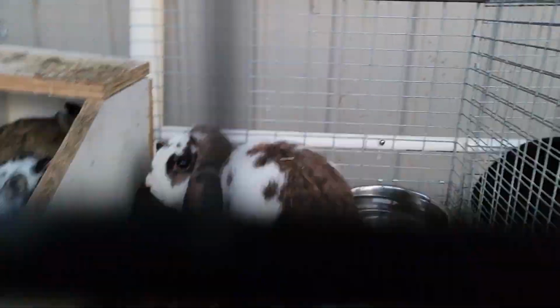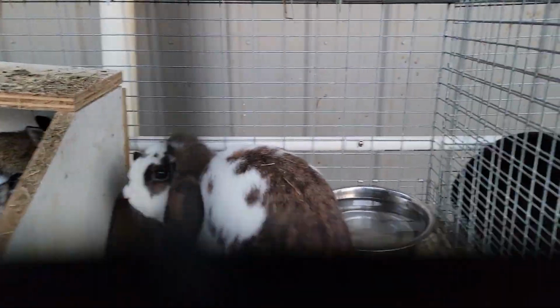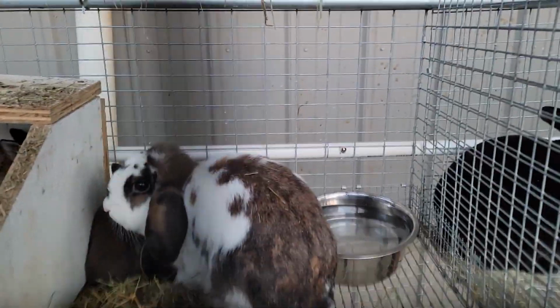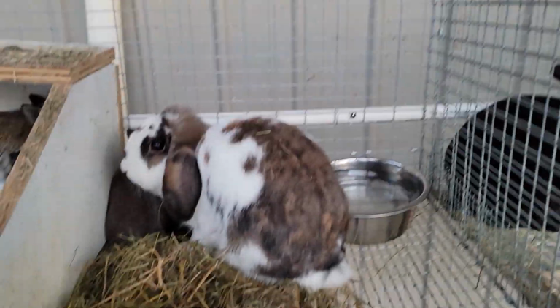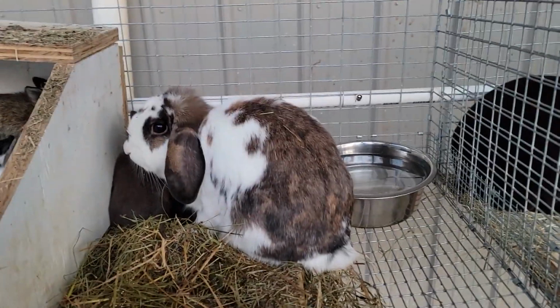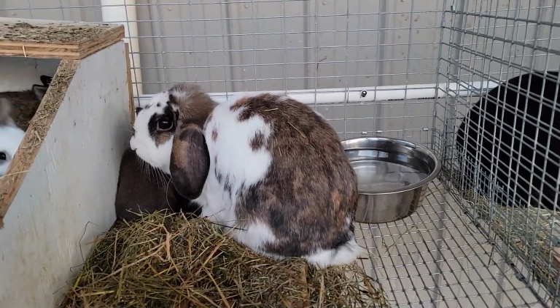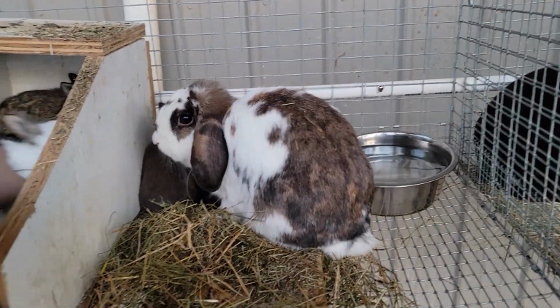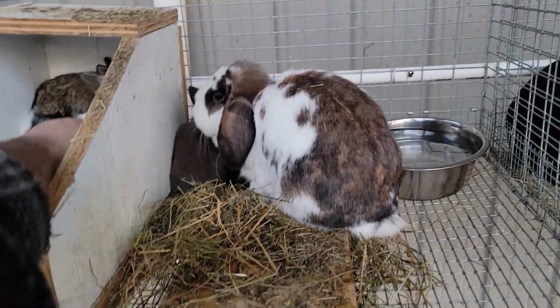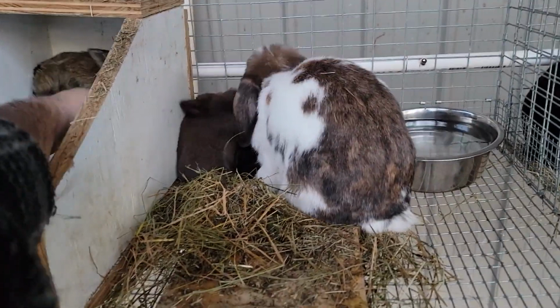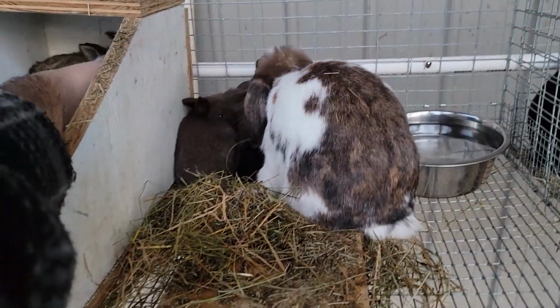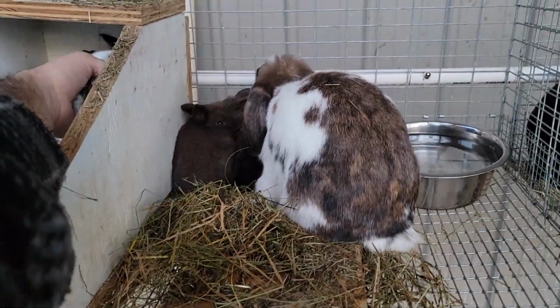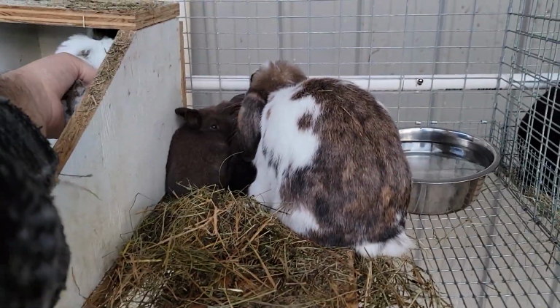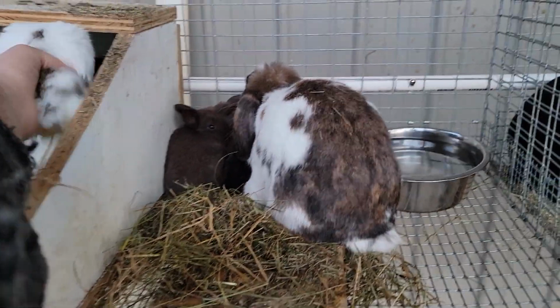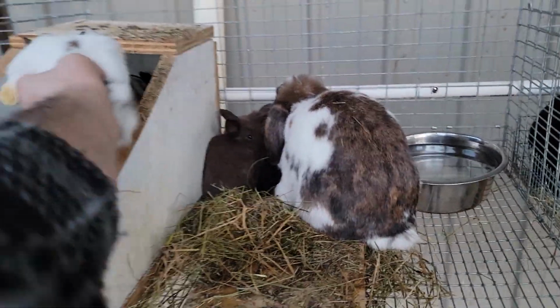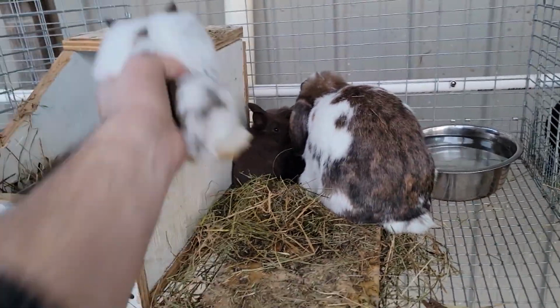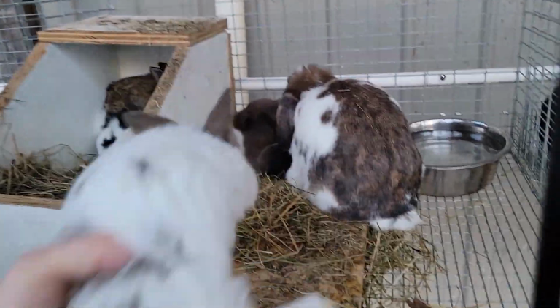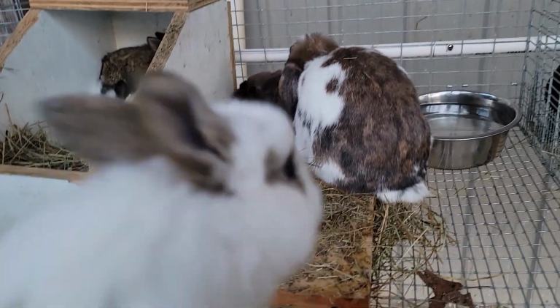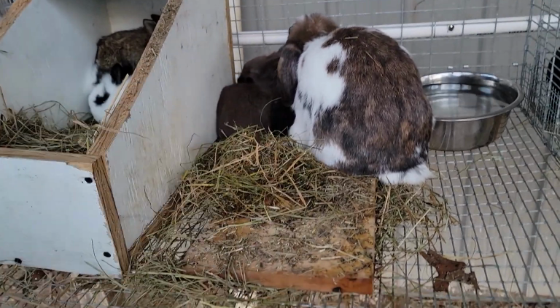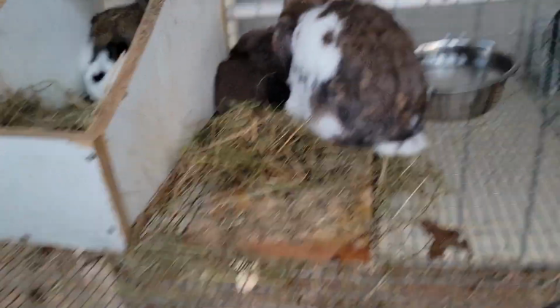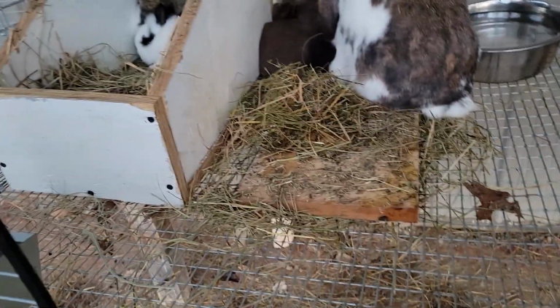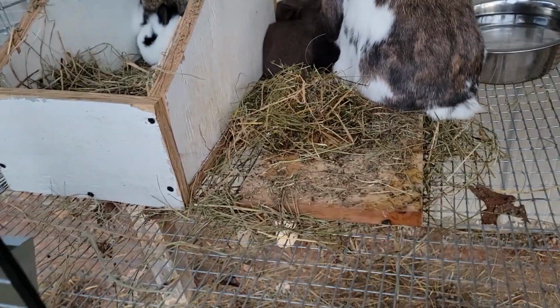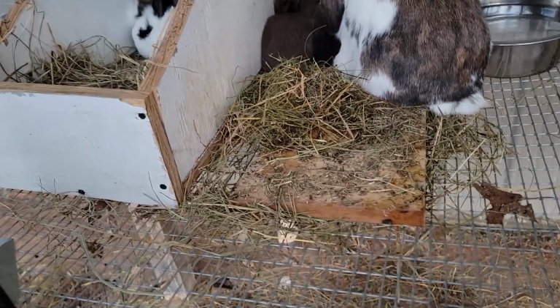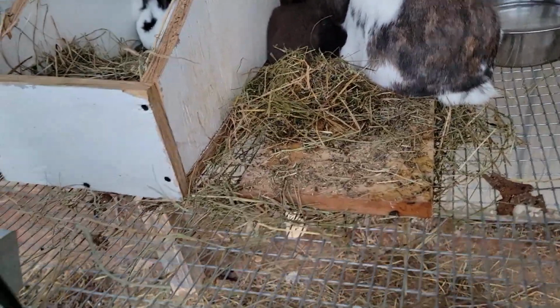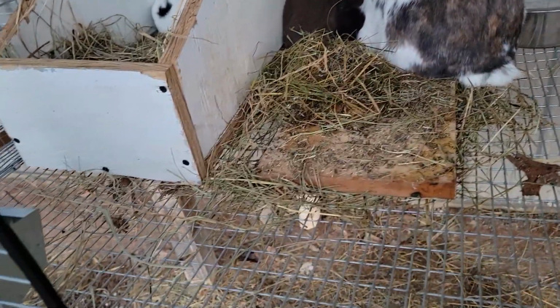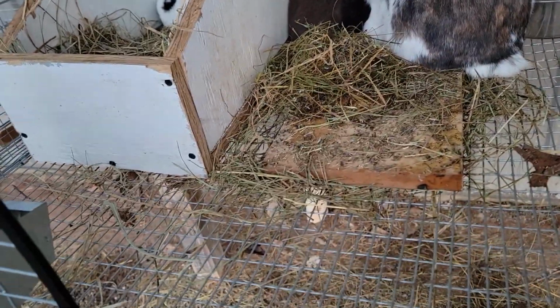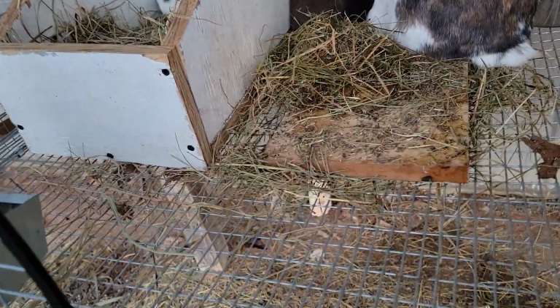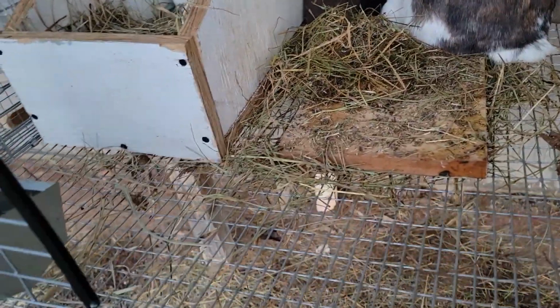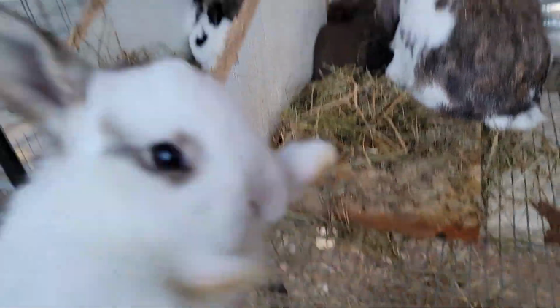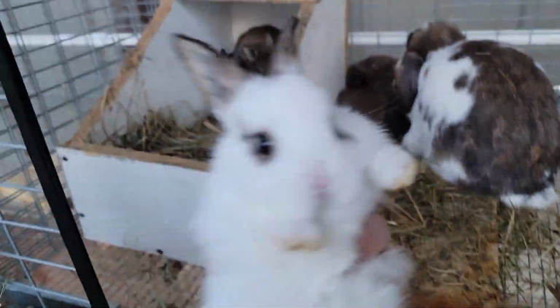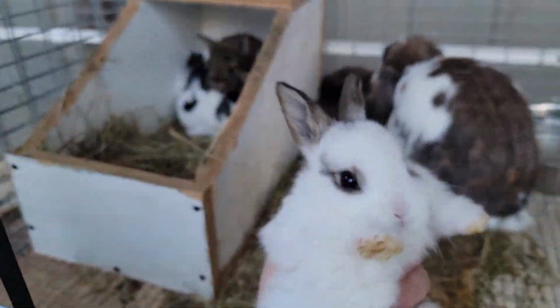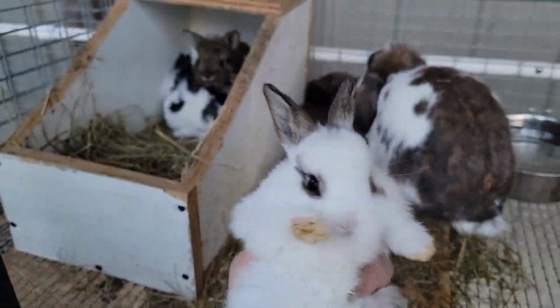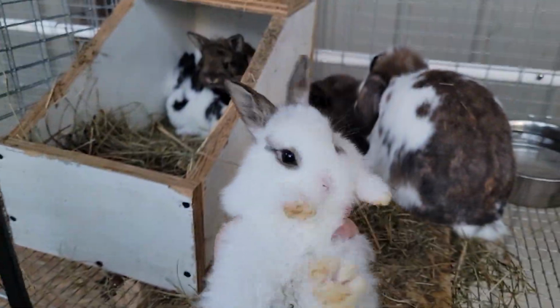These are good-looking rabbits. We're going to probably sell all these, 20 bucks each, something like that. Nothing ridiculous. They're really good, though.